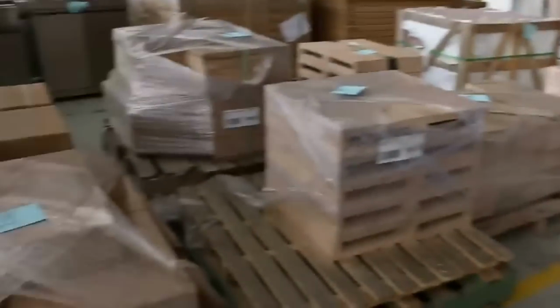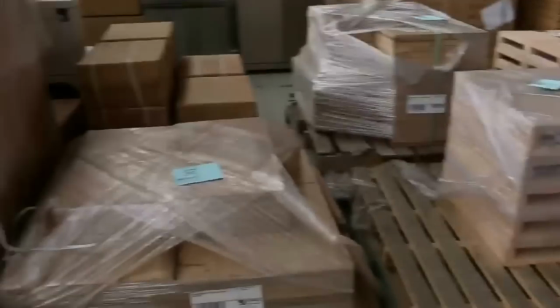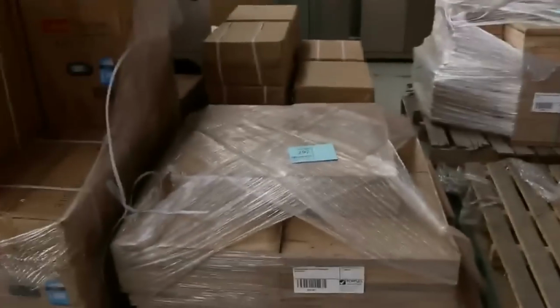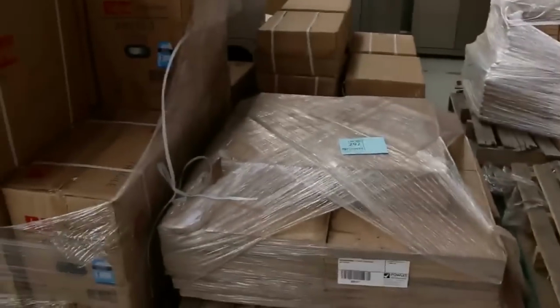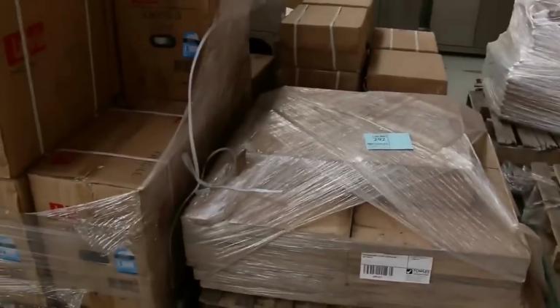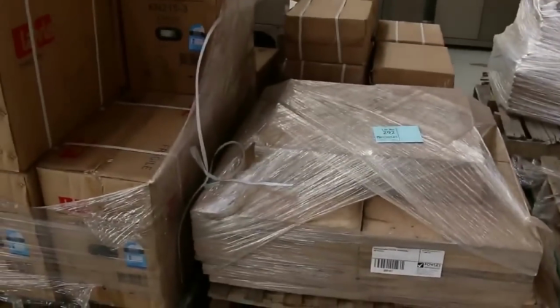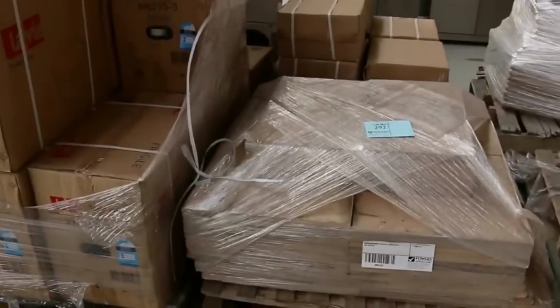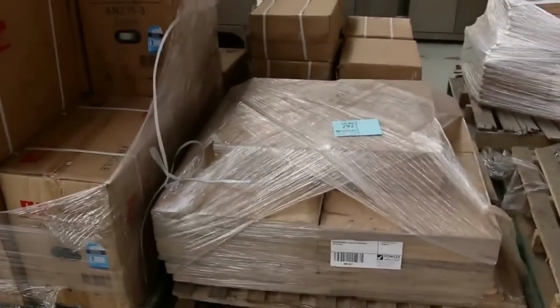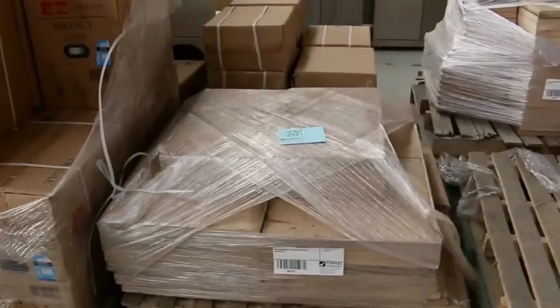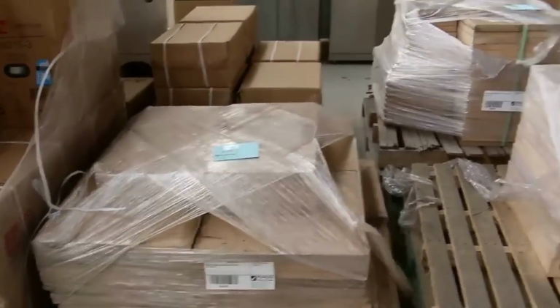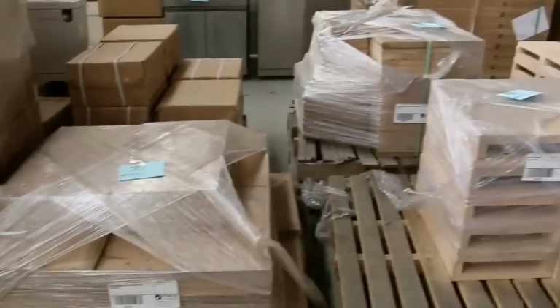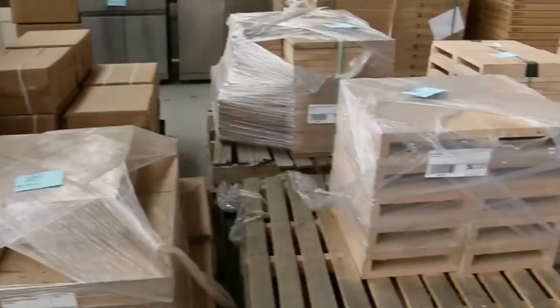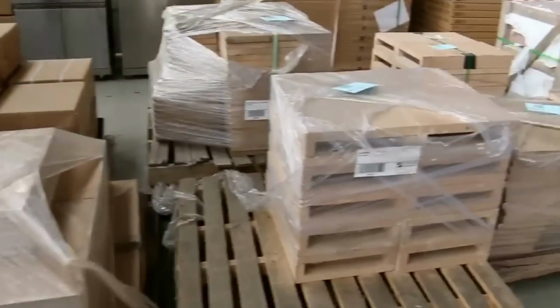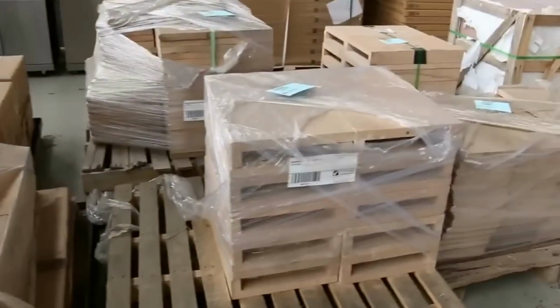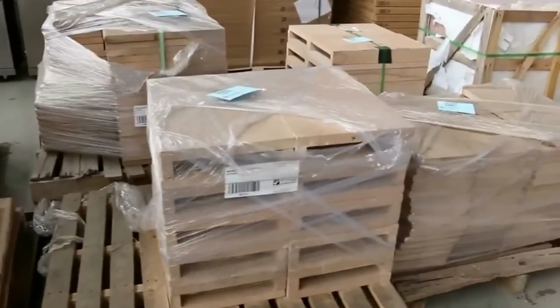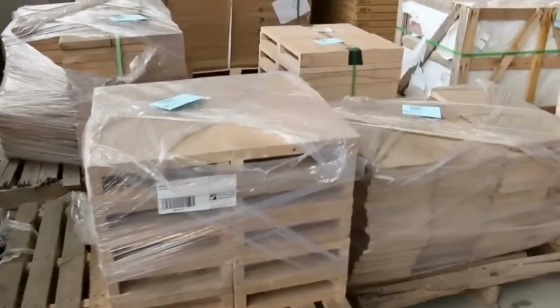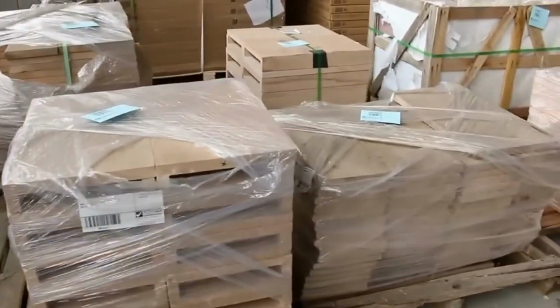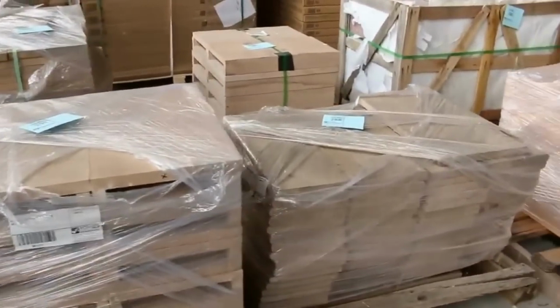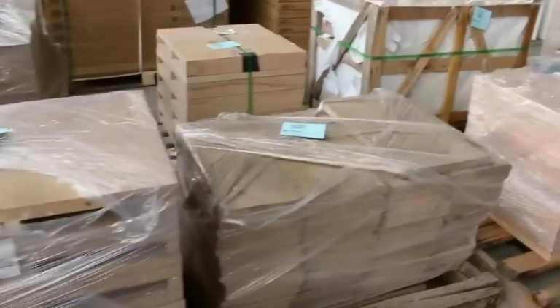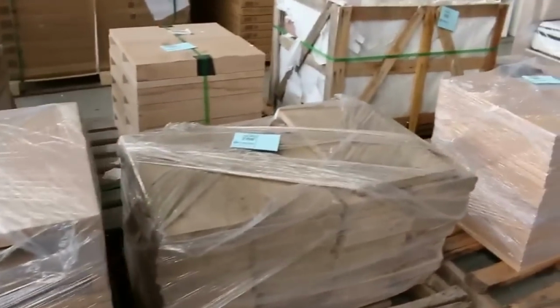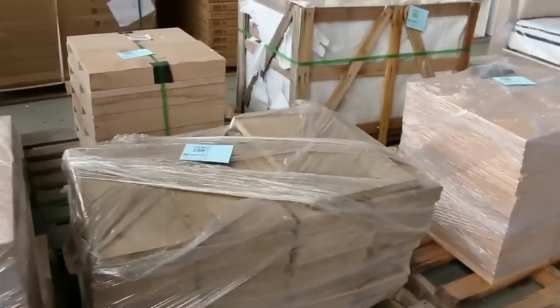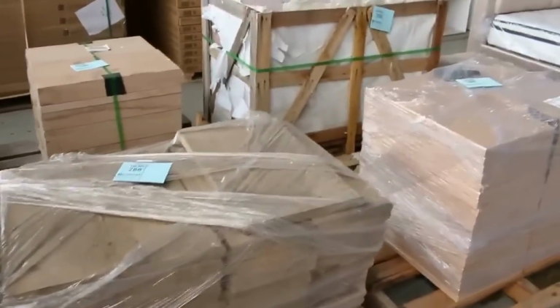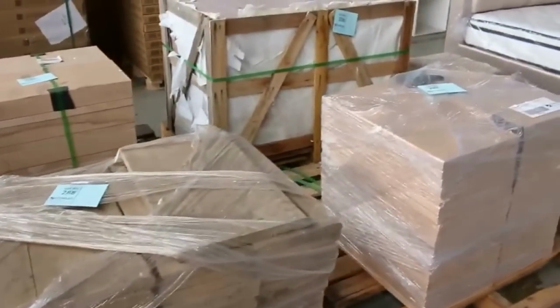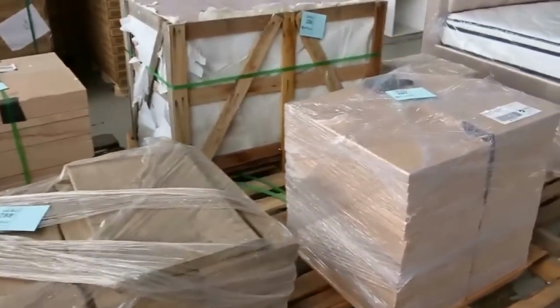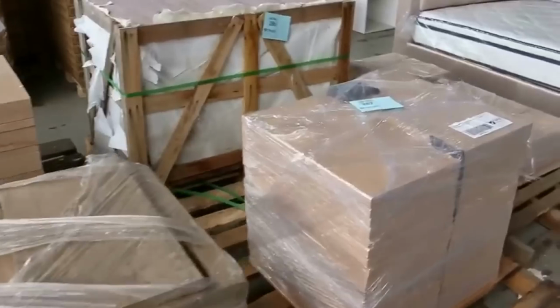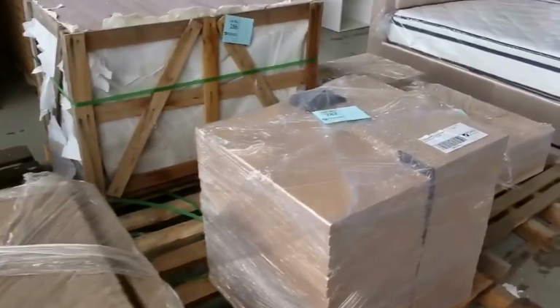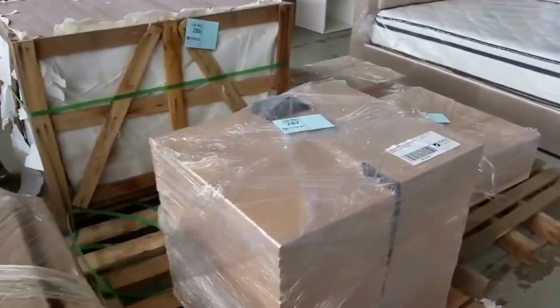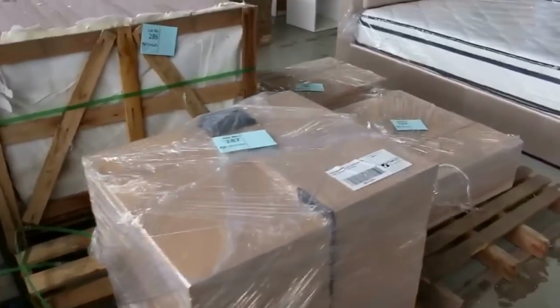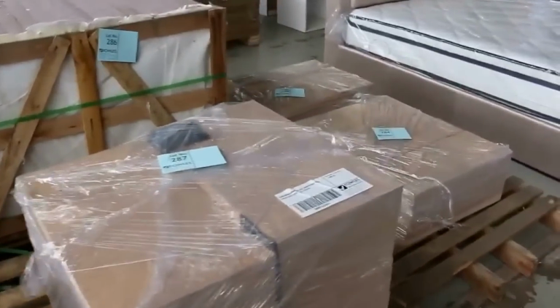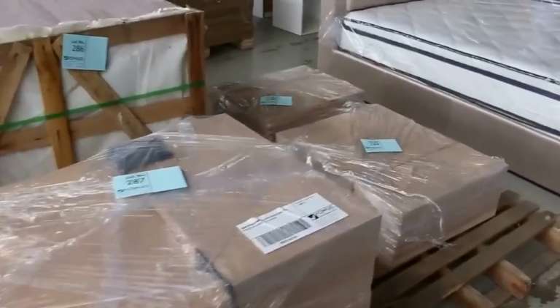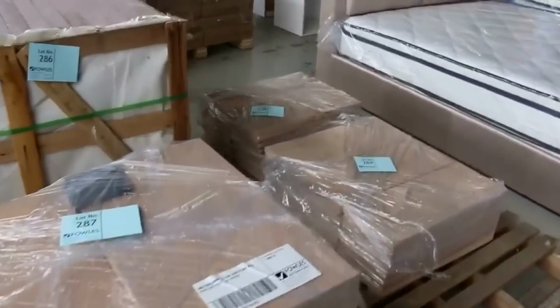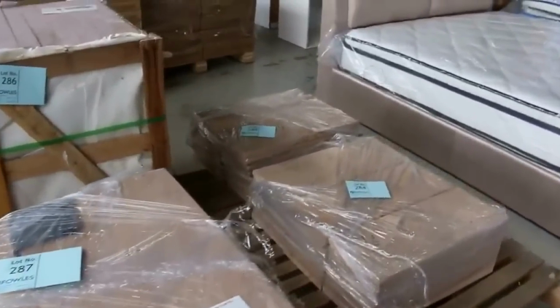Down over this side we've got some pavers — some sandstone pavers in all different shapes and sizes. They're looking generally two or three hundred bucks a pallet there, so really nice buying.